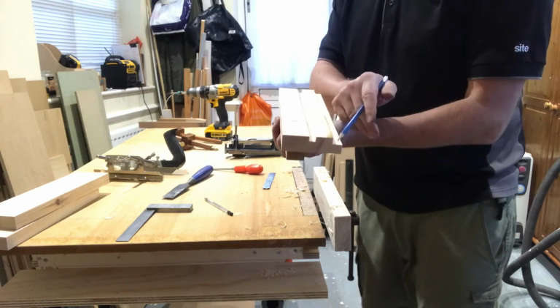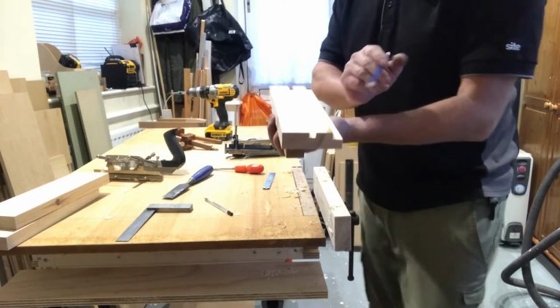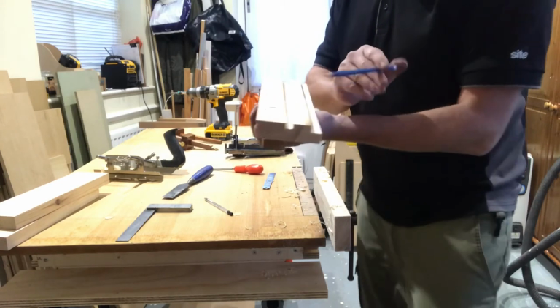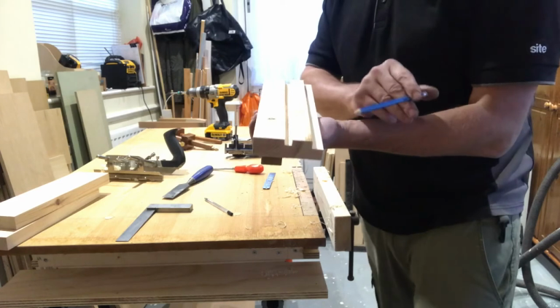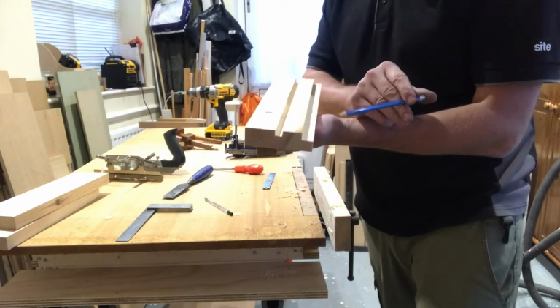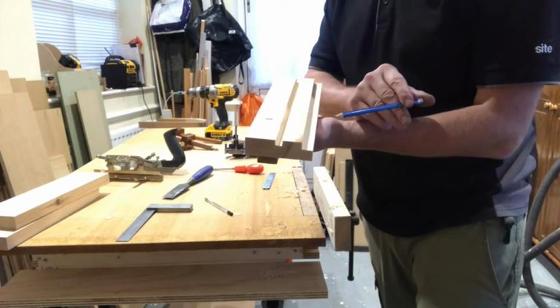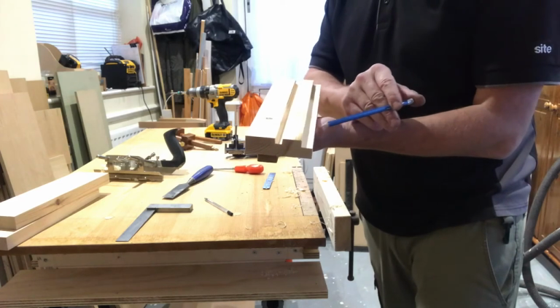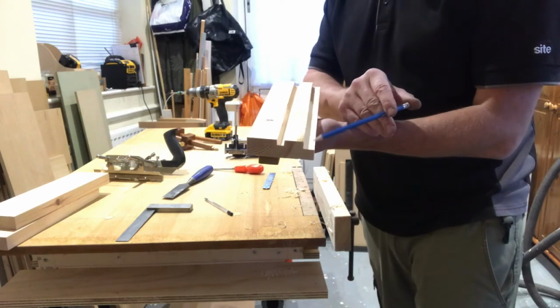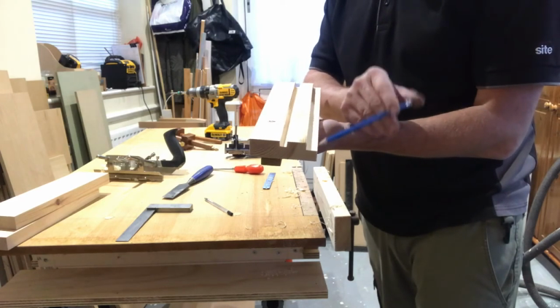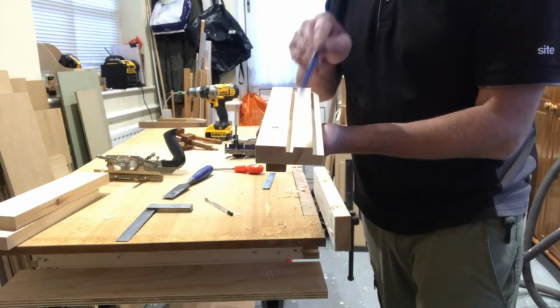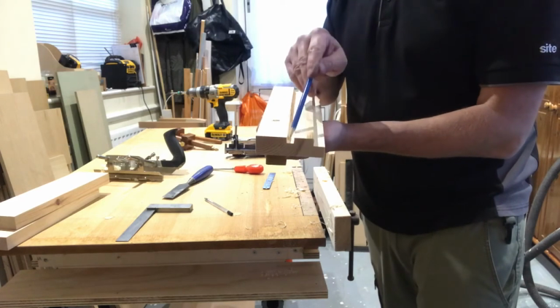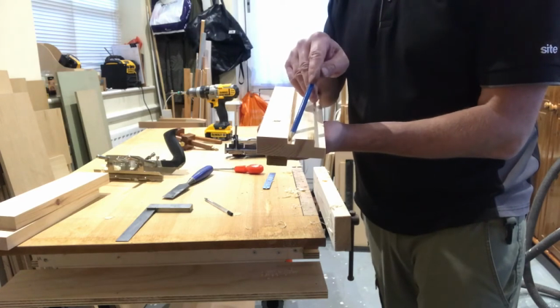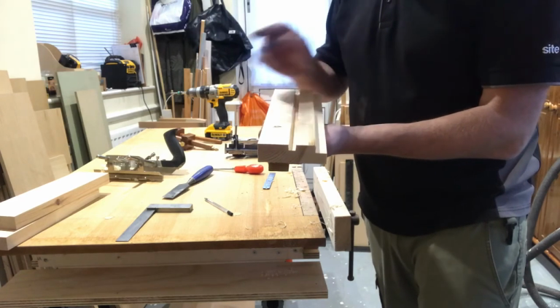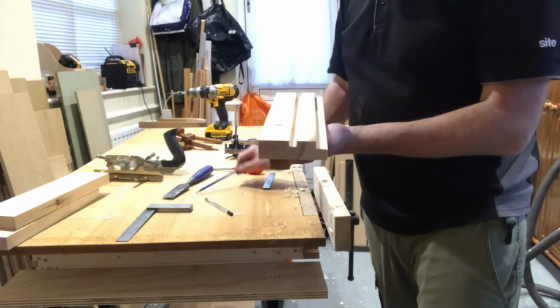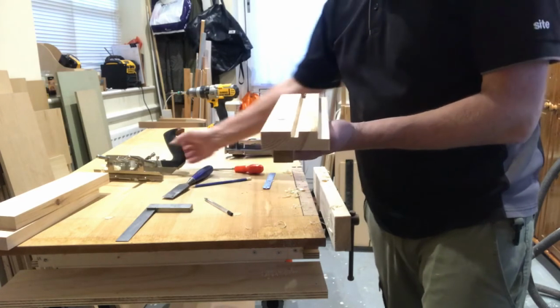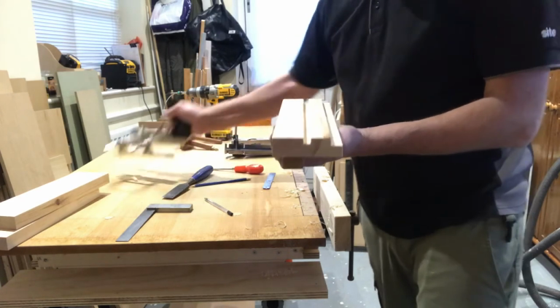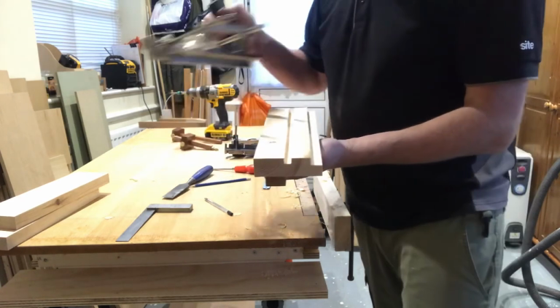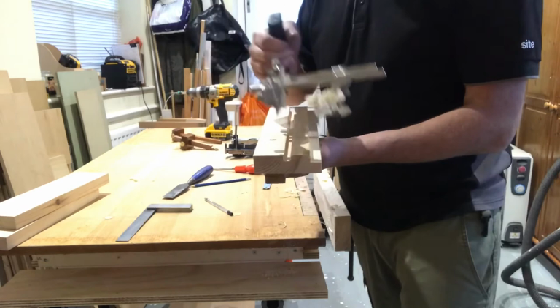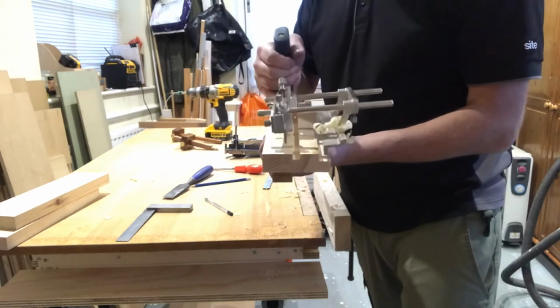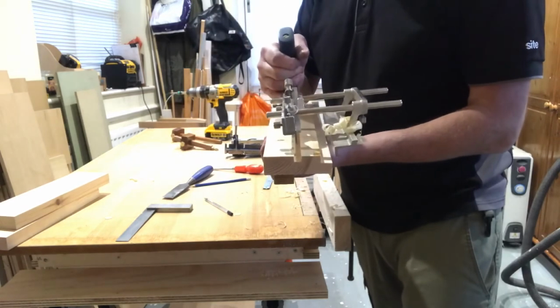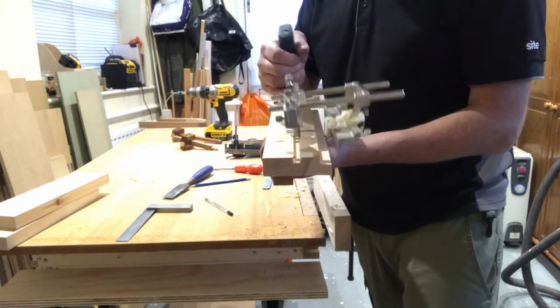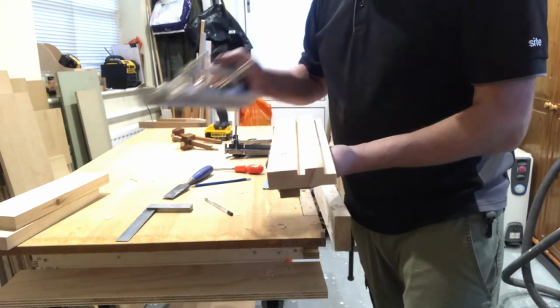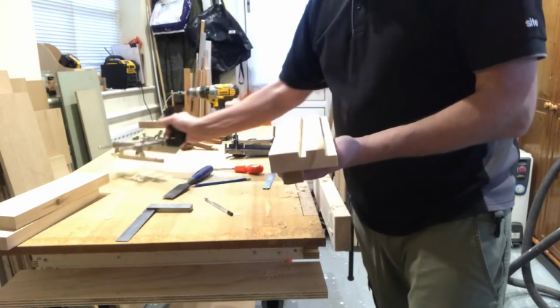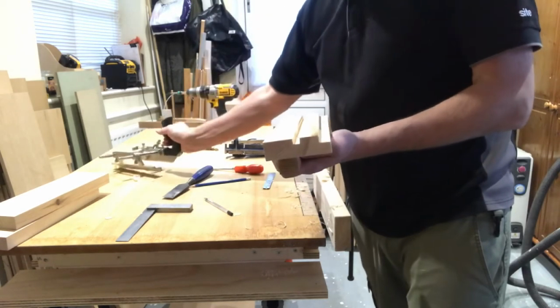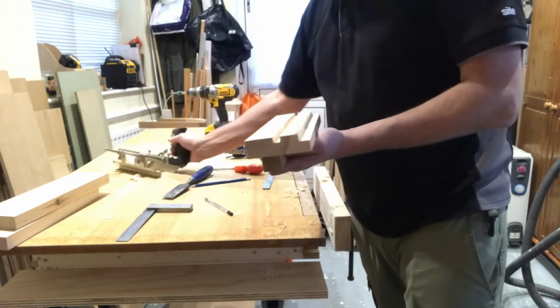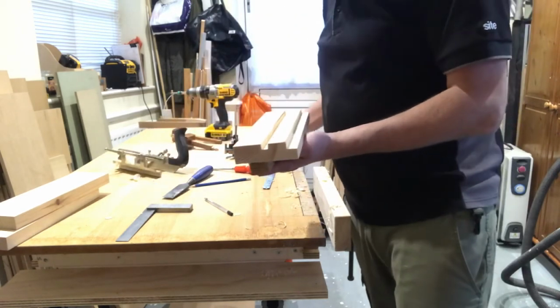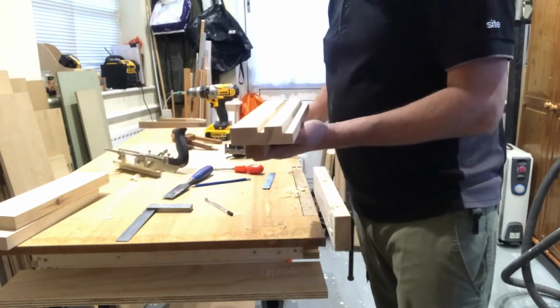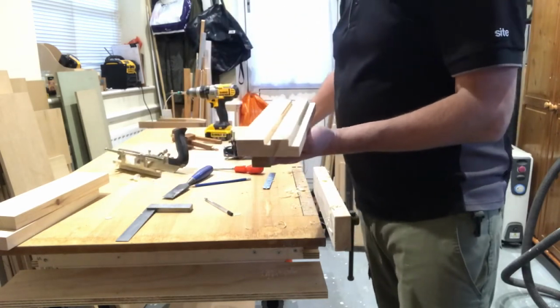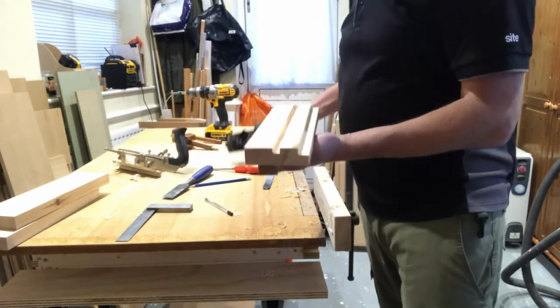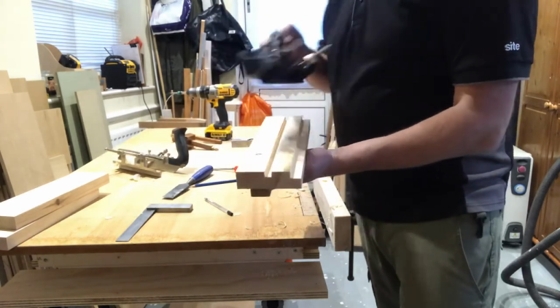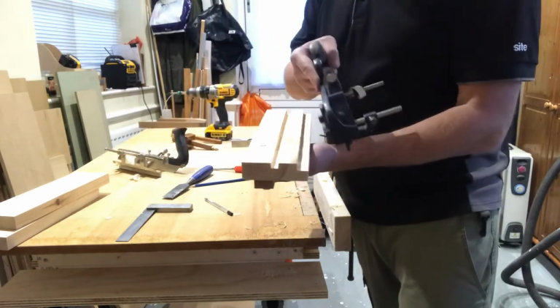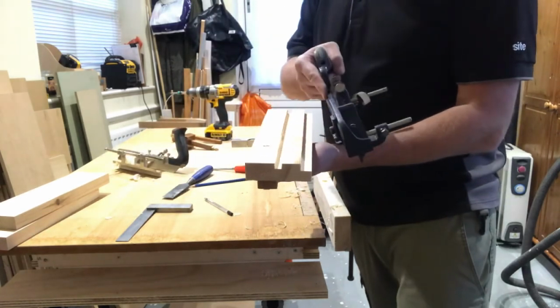That's your rebate — you can see it. You might be able to see it better like that. That's your rebate and that's your groove. So the groove was first with the plough plane, then we used the rebate plane.